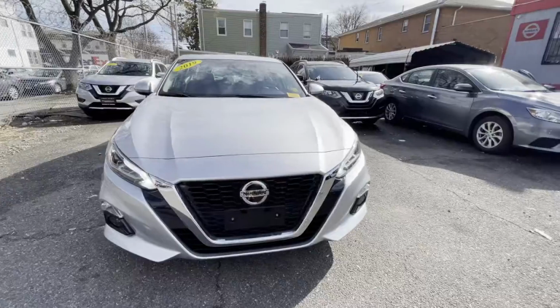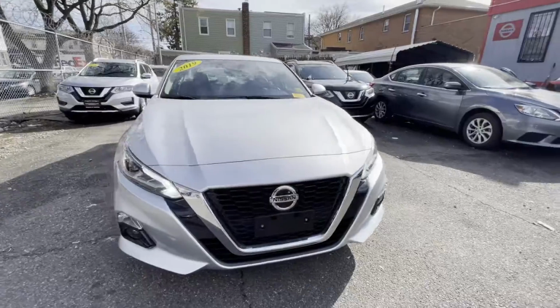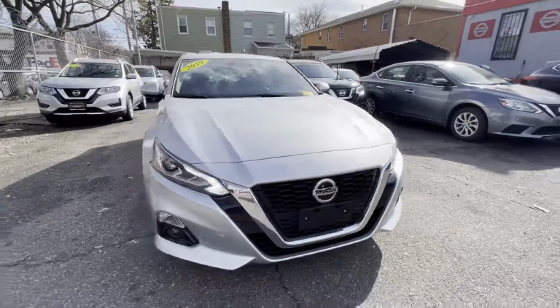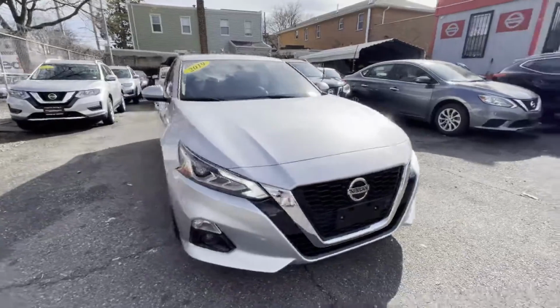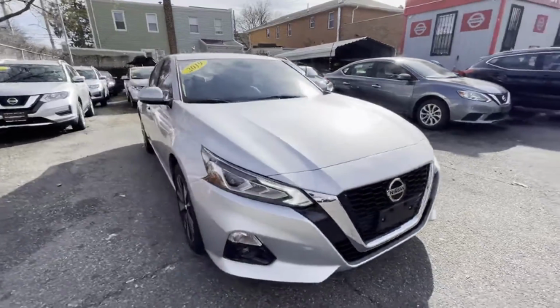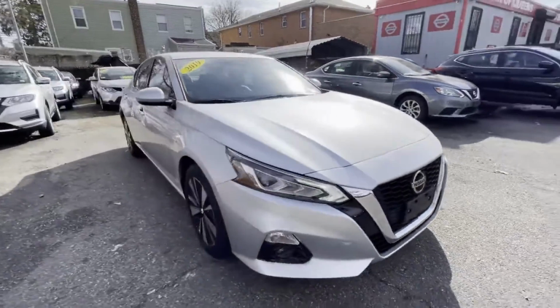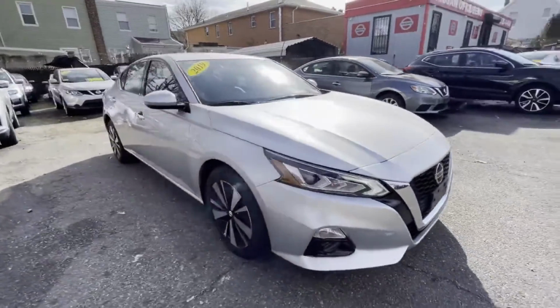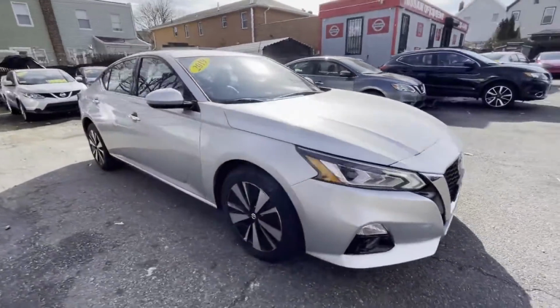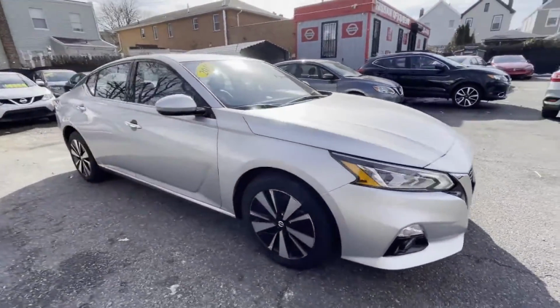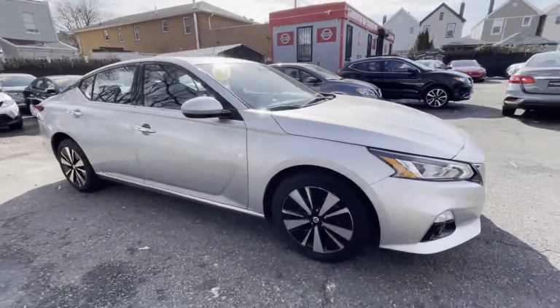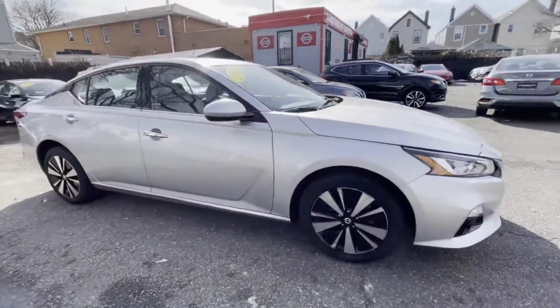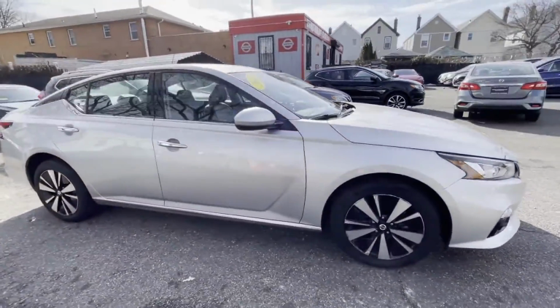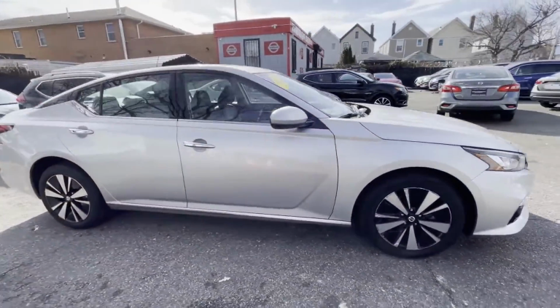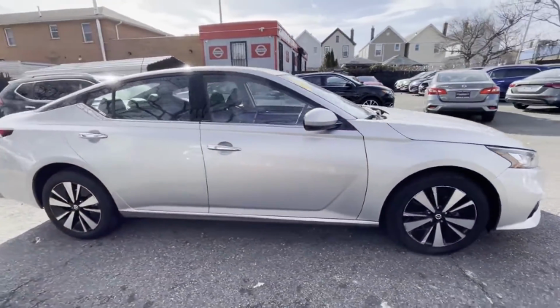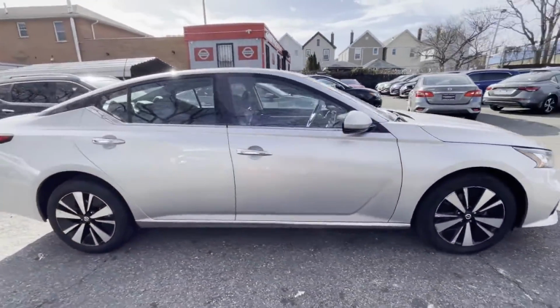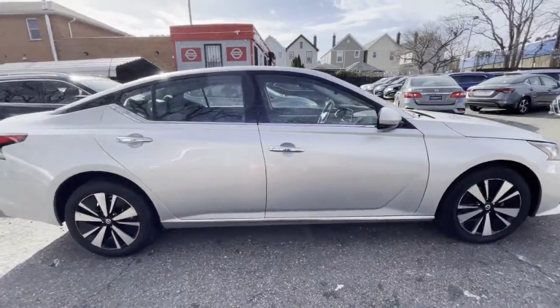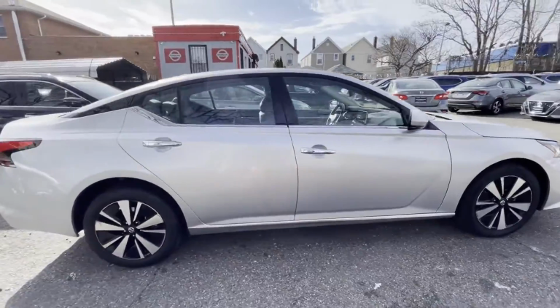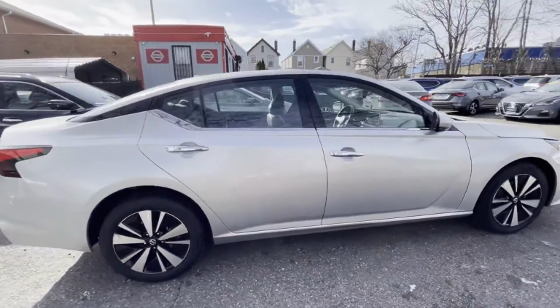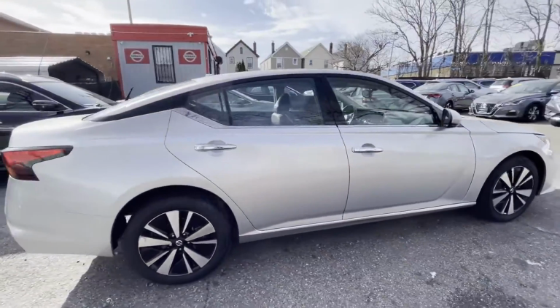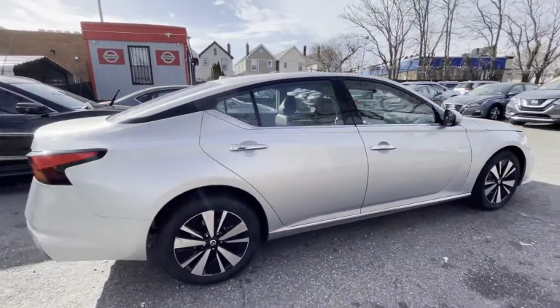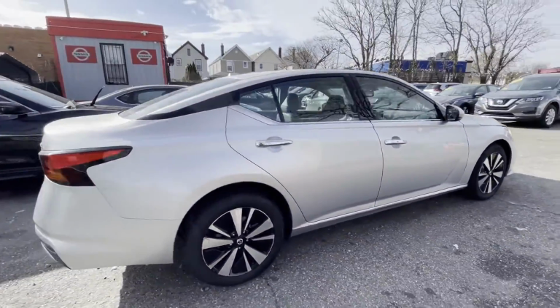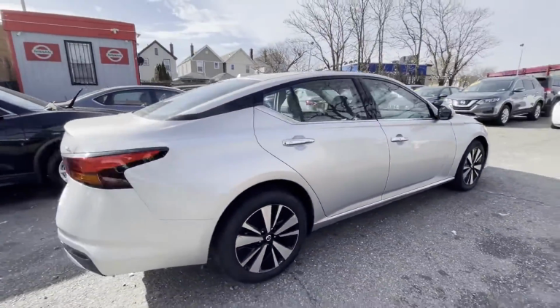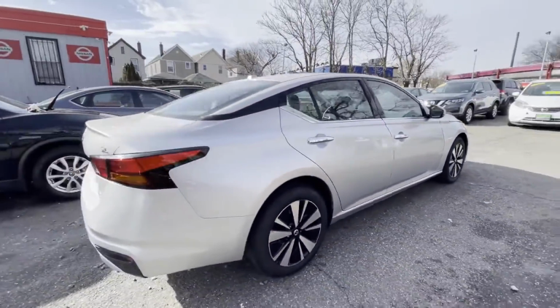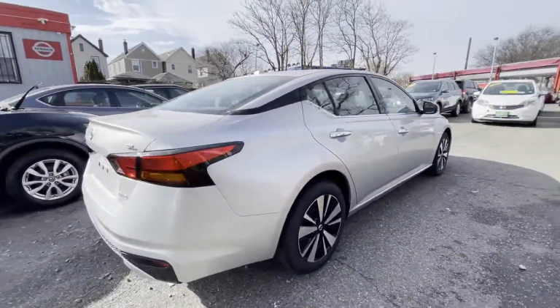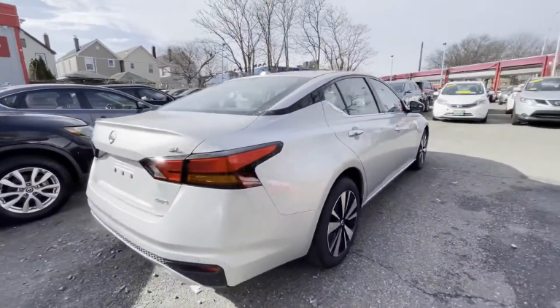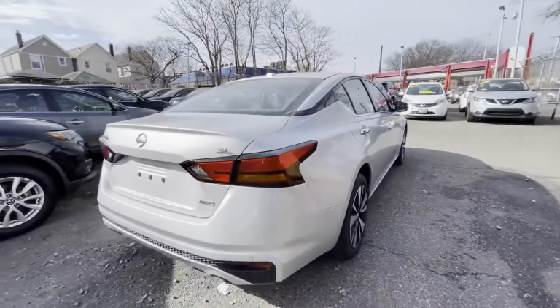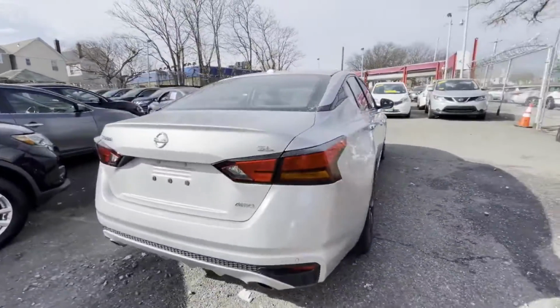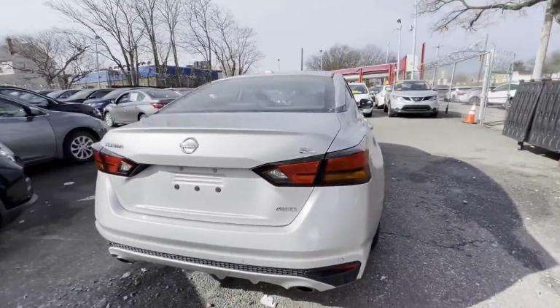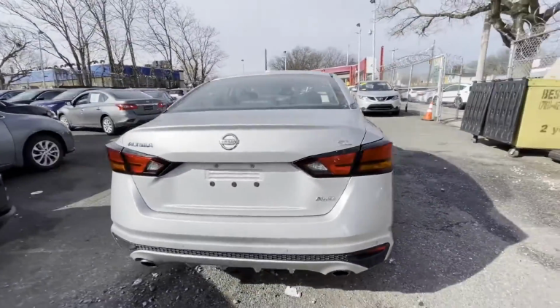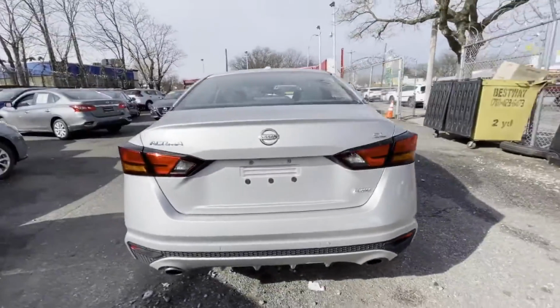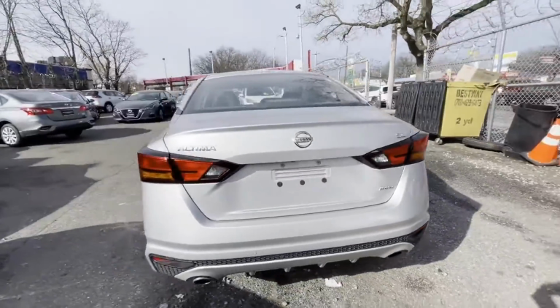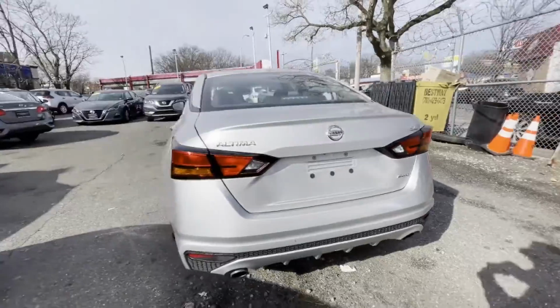2019 Nissan Altima. With less than 17,000 miles on the odometer, this sedan combines safety and comfort with style and performance.